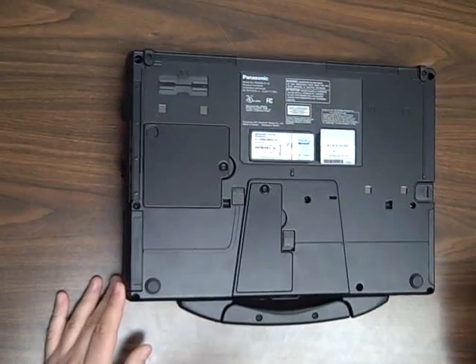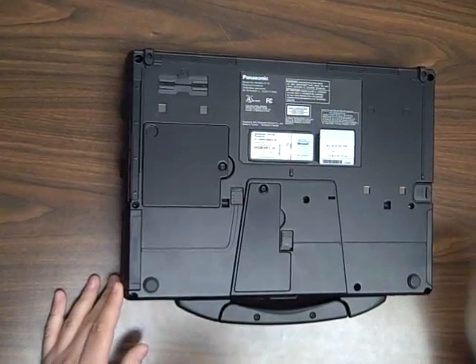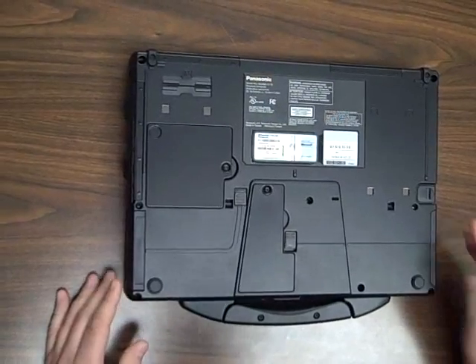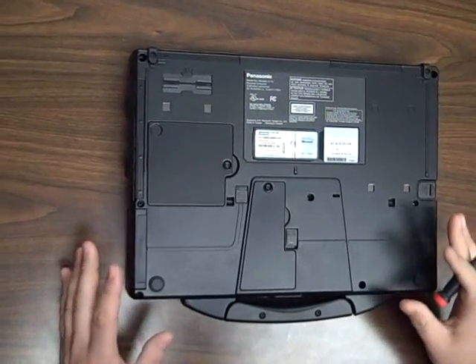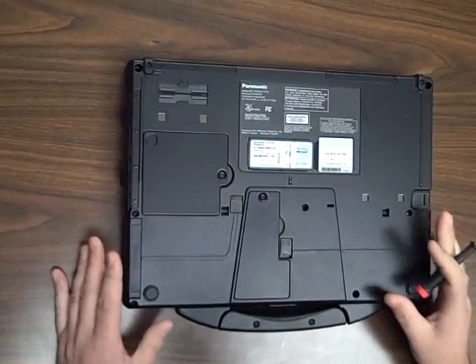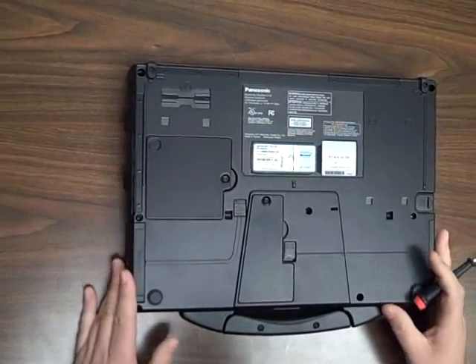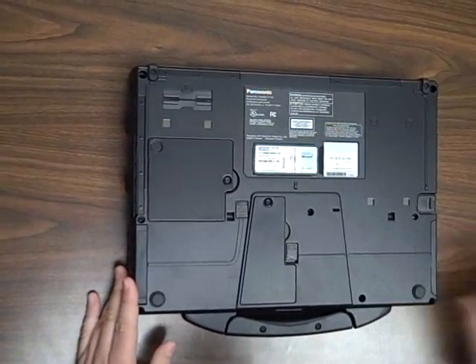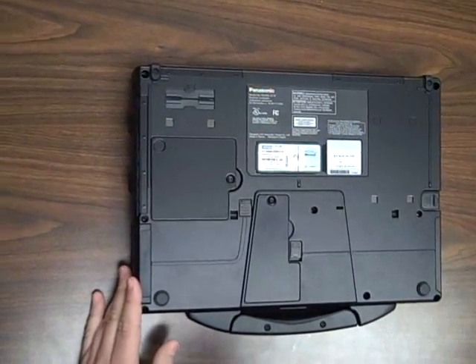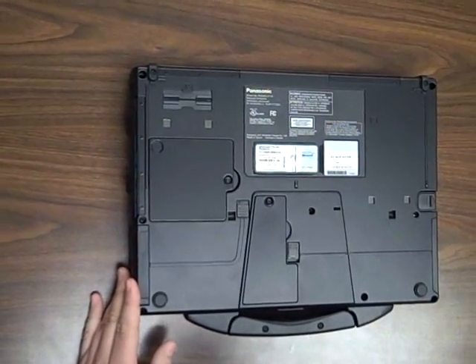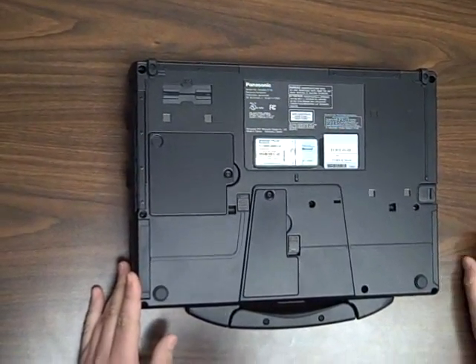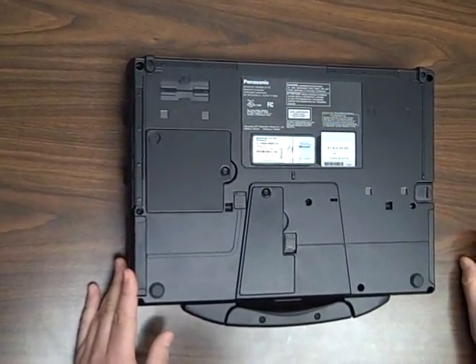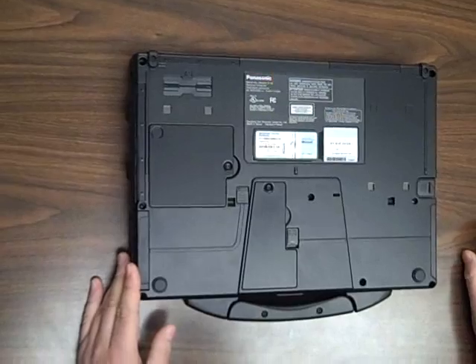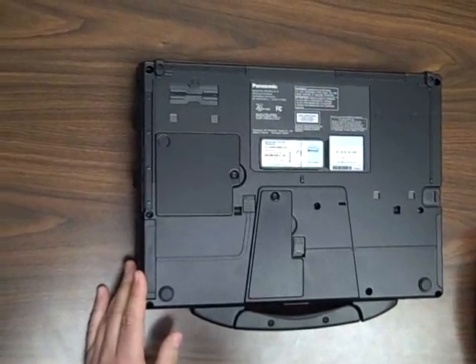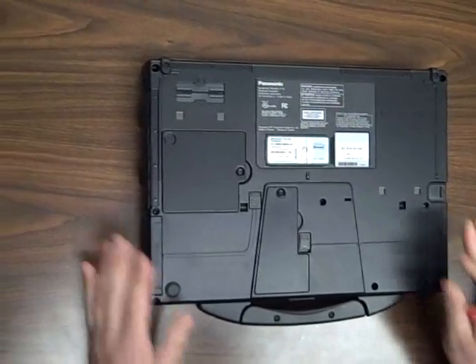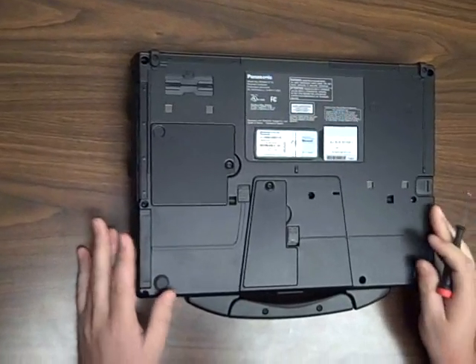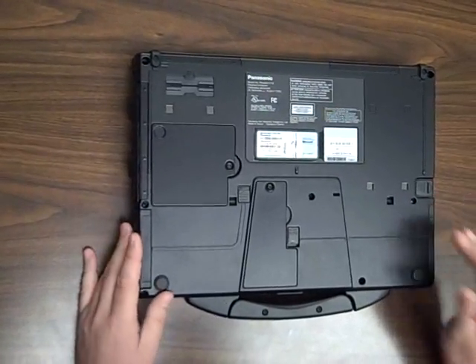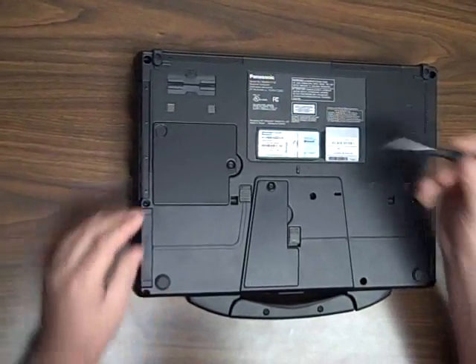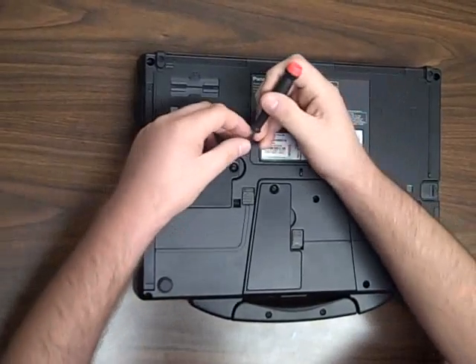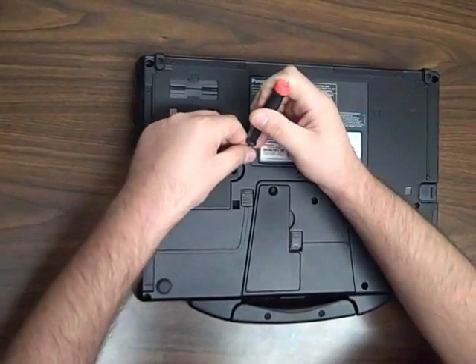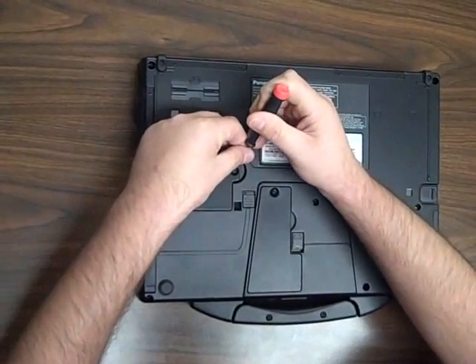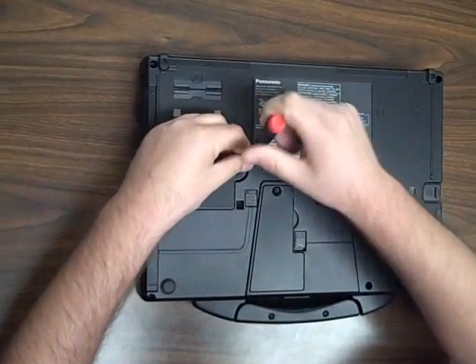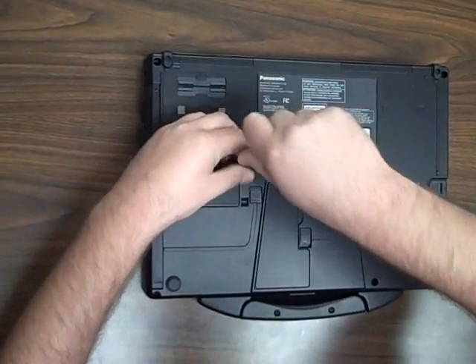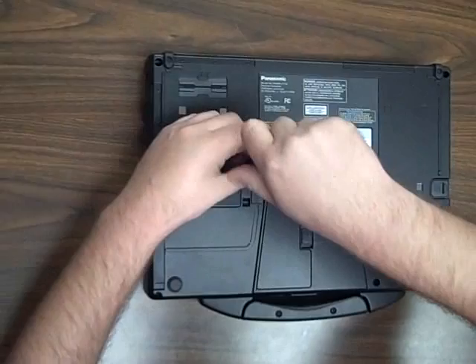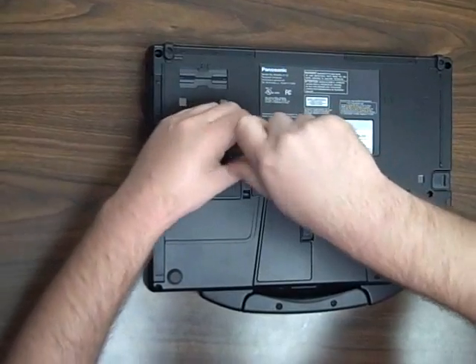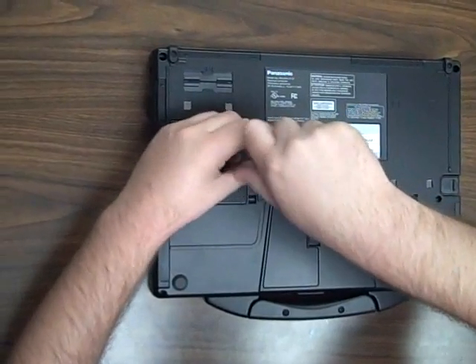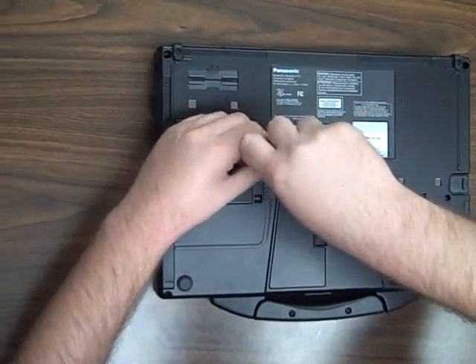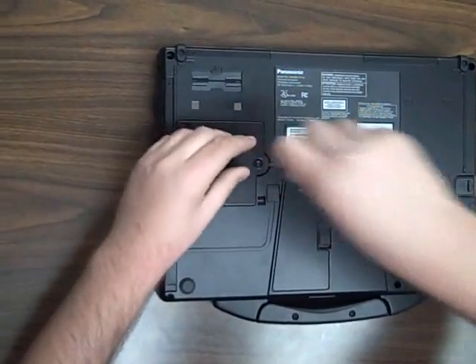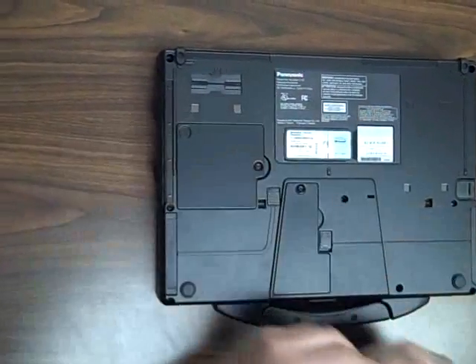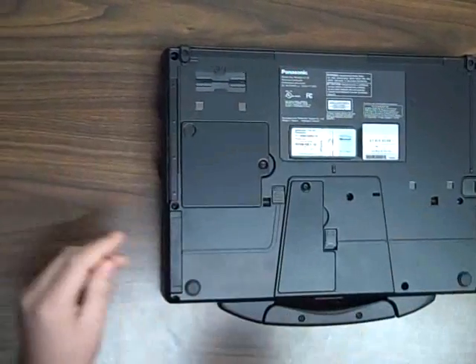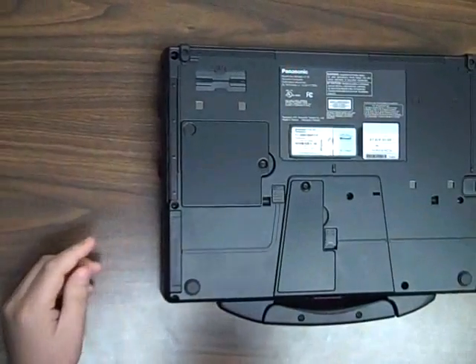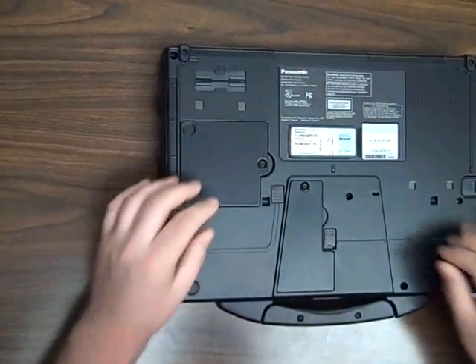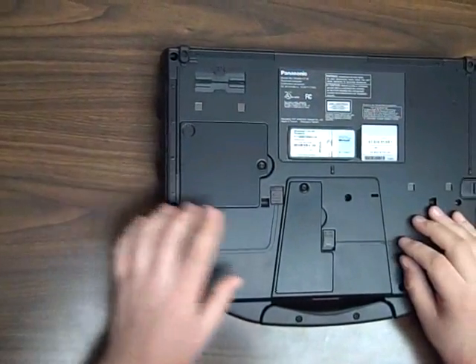We're going to be installing third-party memory — you can also use Panasonic memory, obviously — in a Toughbook 52. These steps will be the same regardless of which Toughbook model you have. Today, we're using a 52.